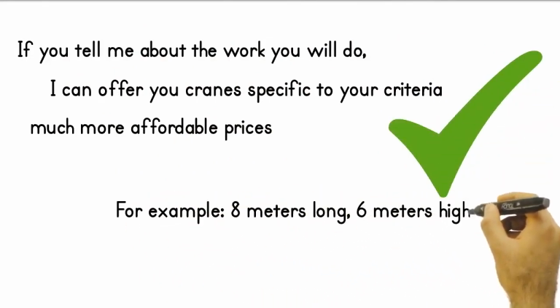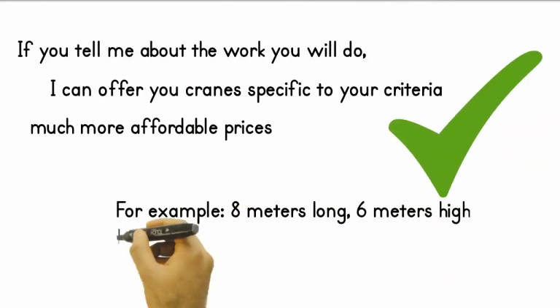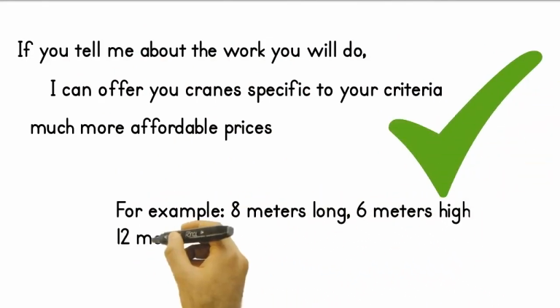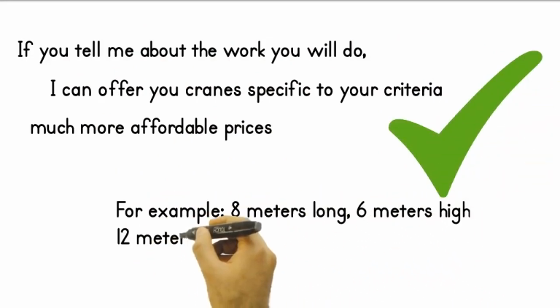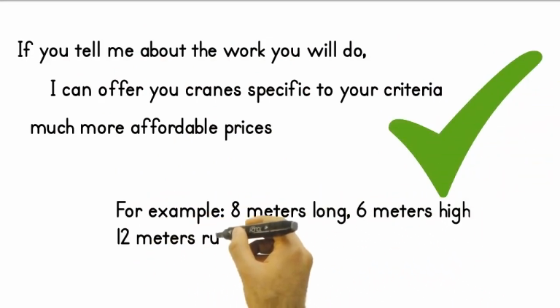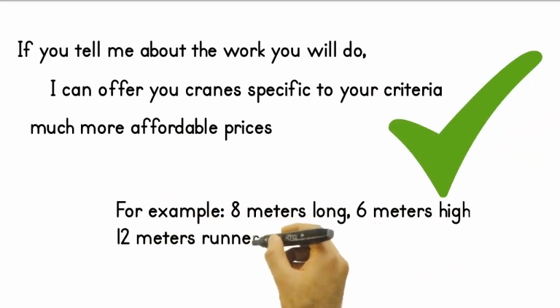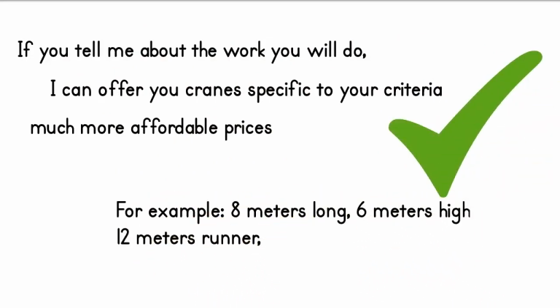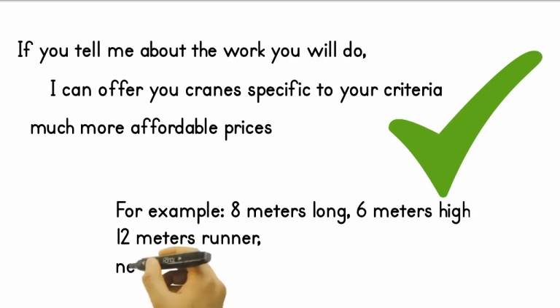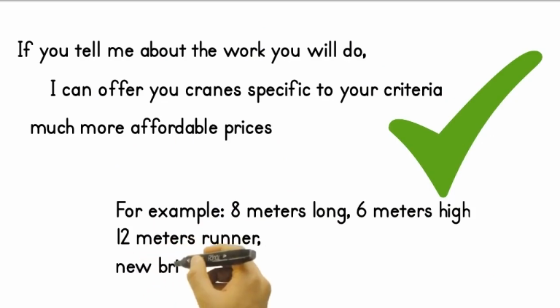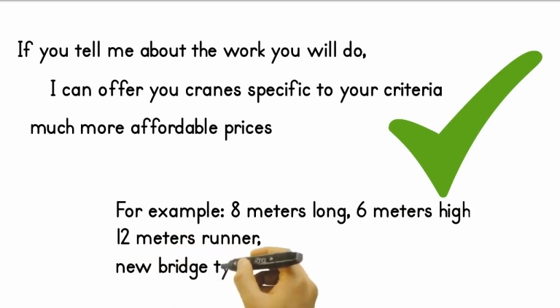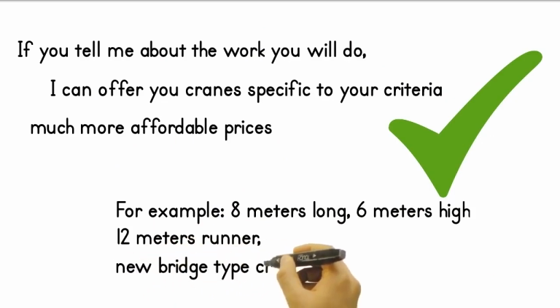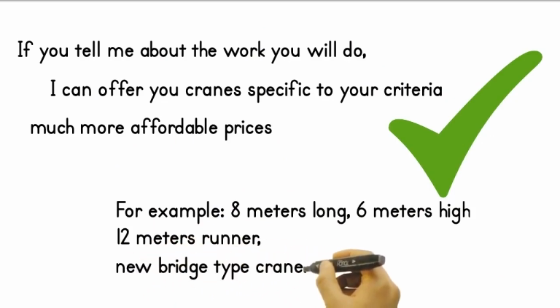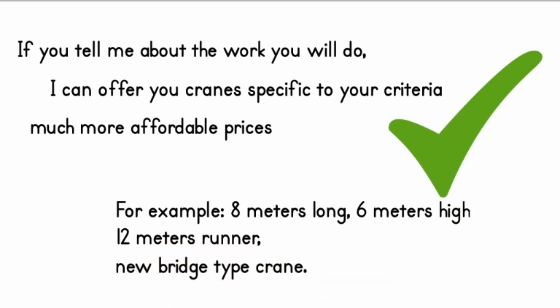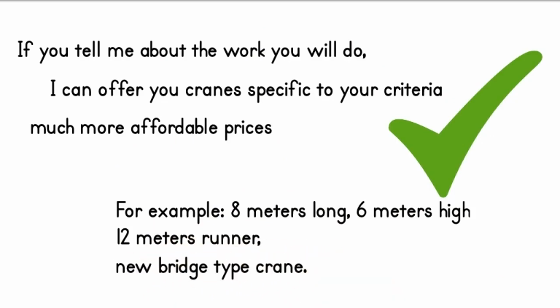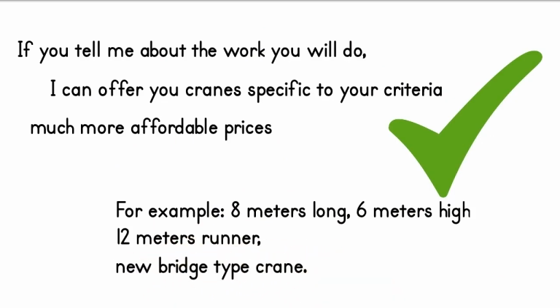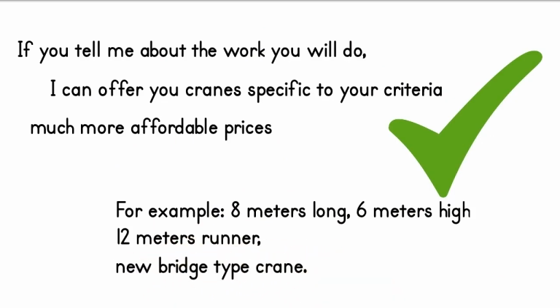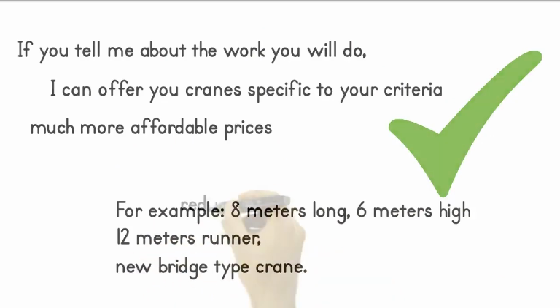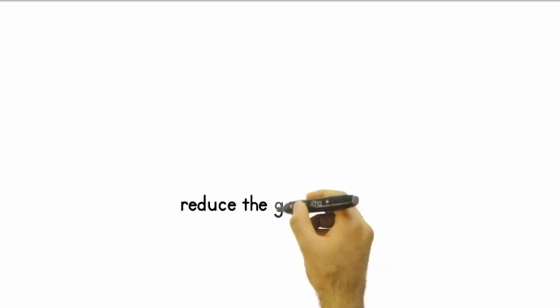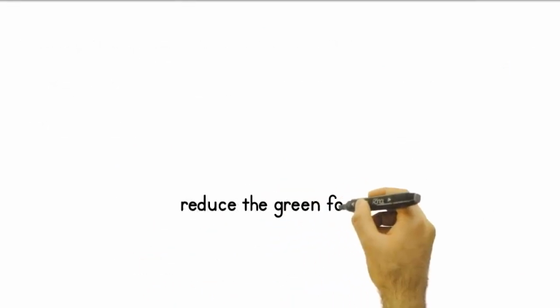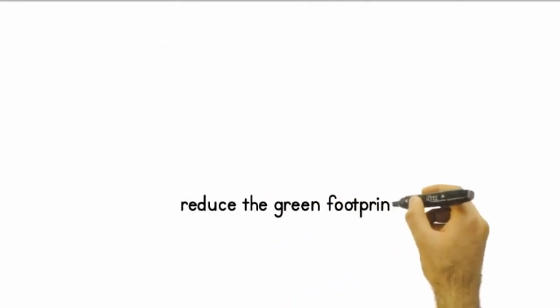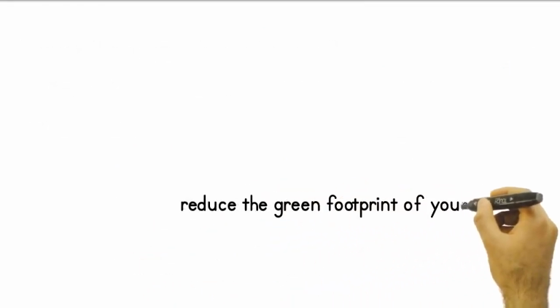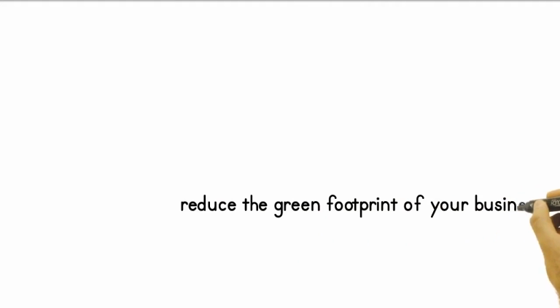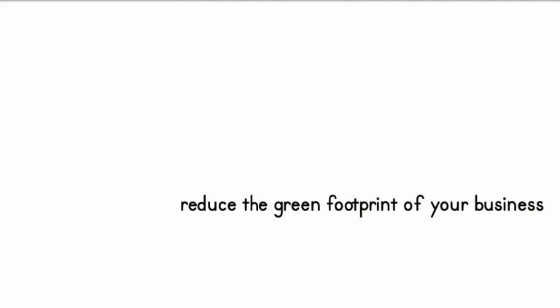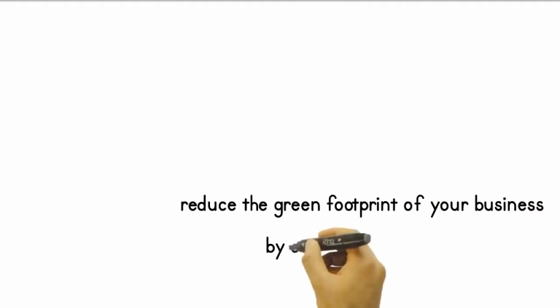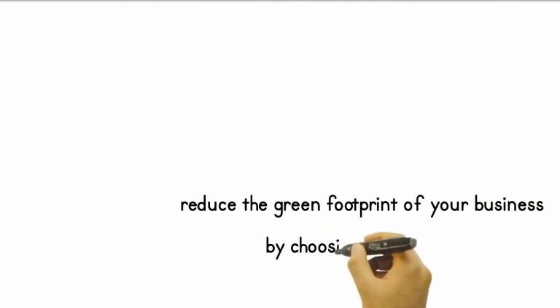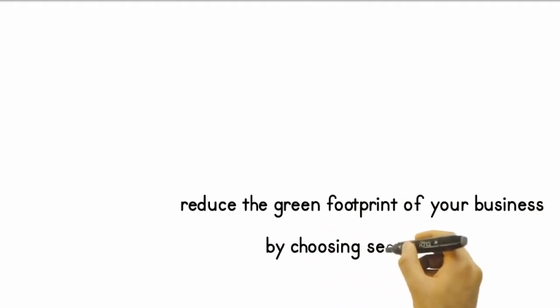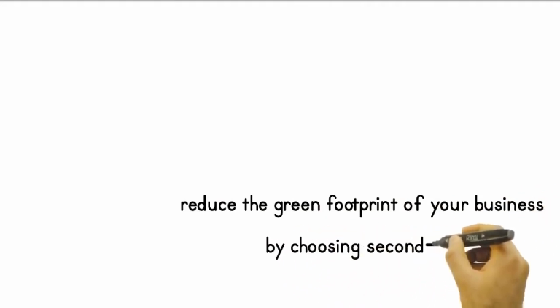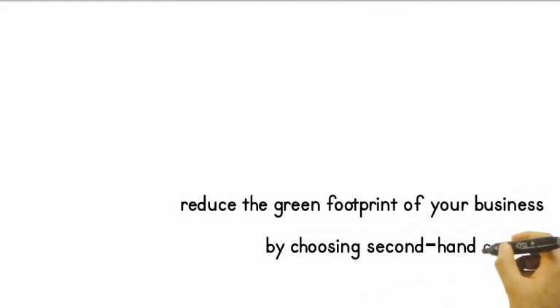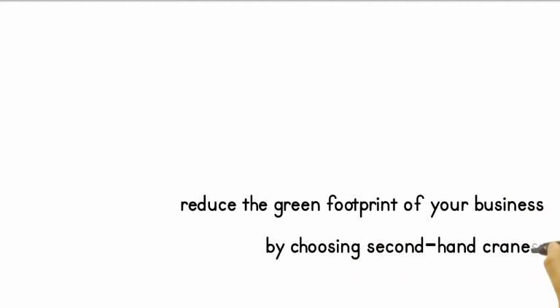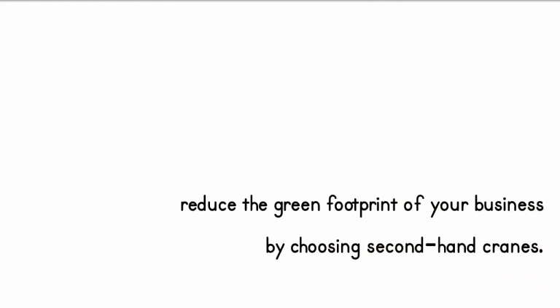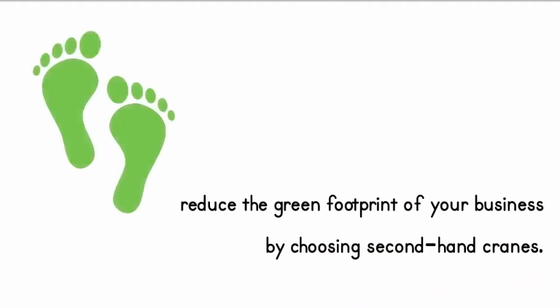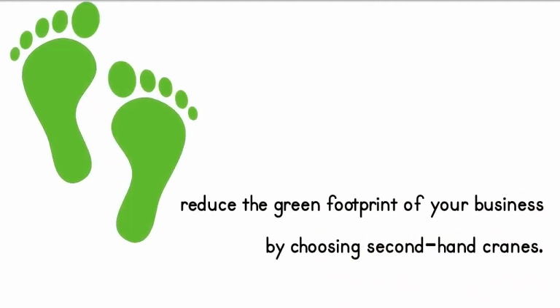For example, an 8 meters long, 6 meters high, 12 meters runner, new bridge type crane. You can also reduce the green footprint of your business by choosing second-hand cranes.